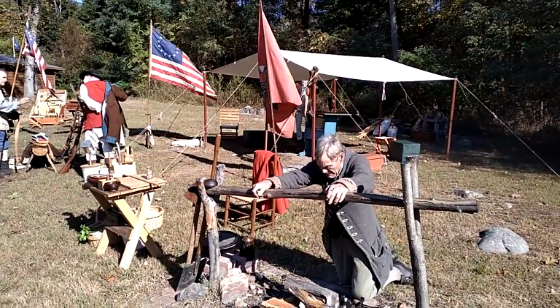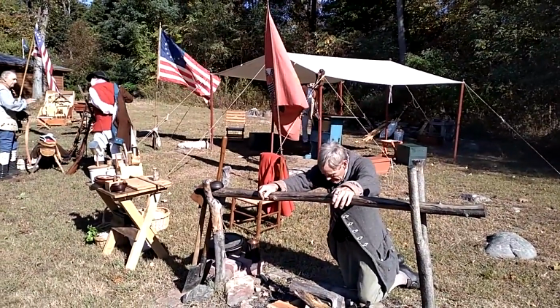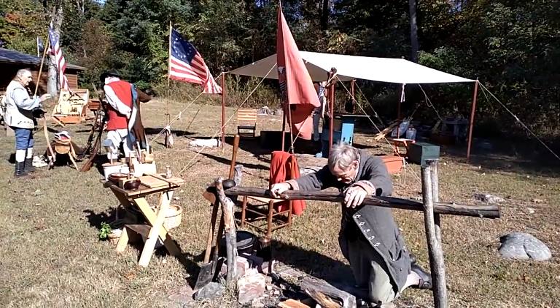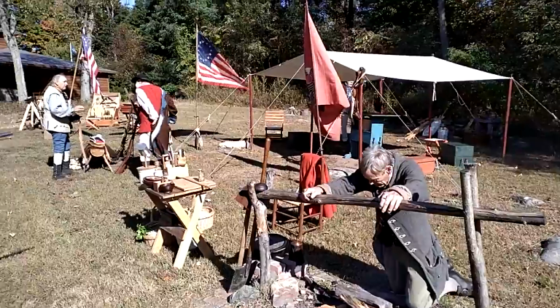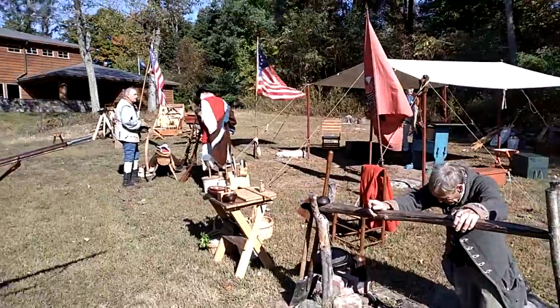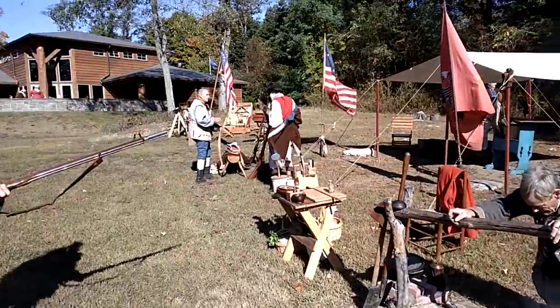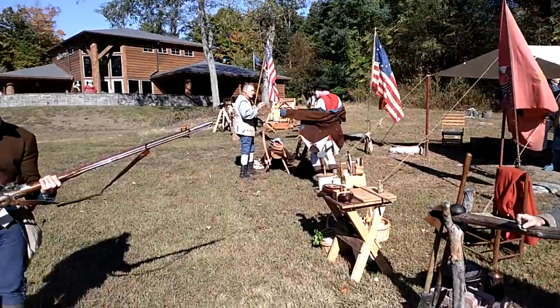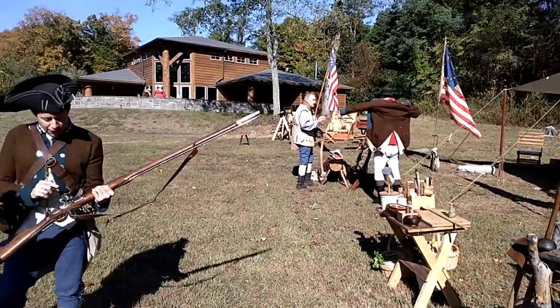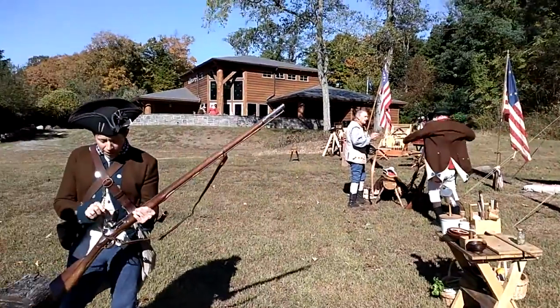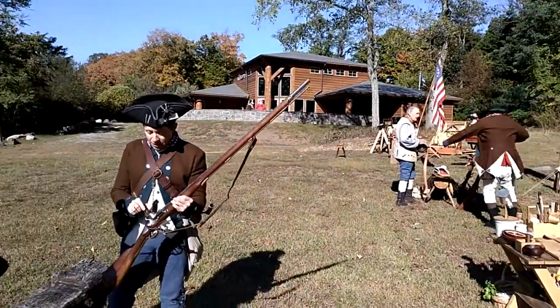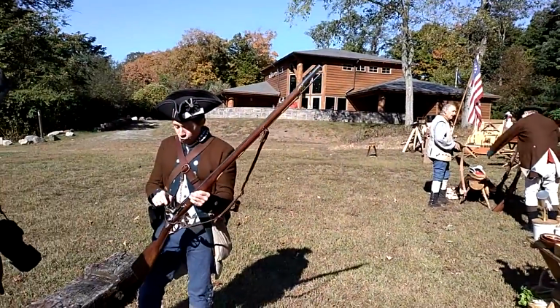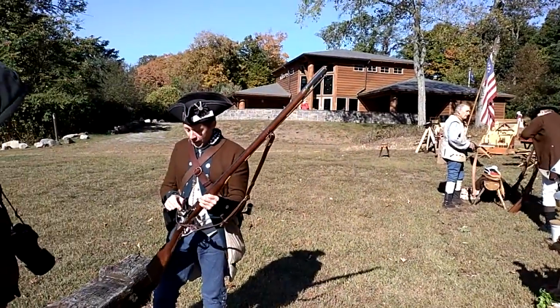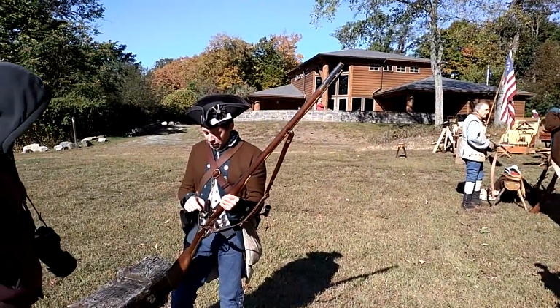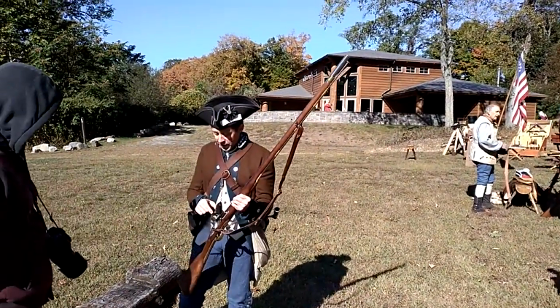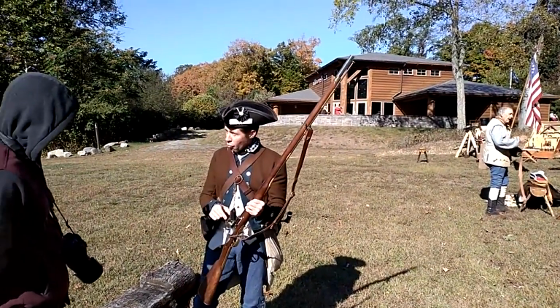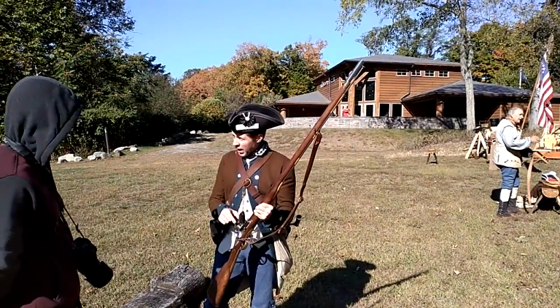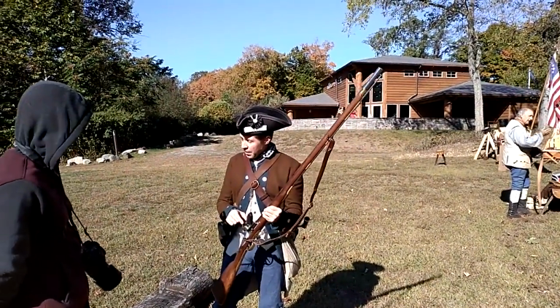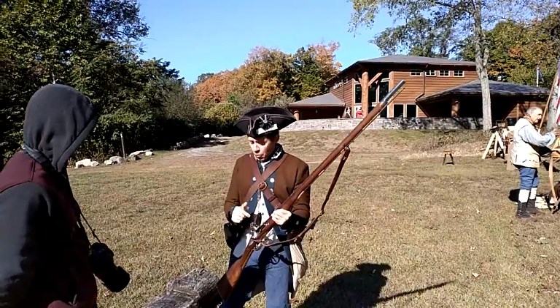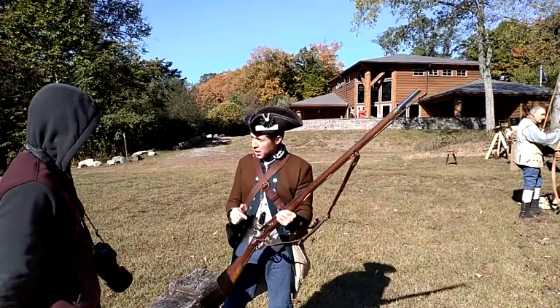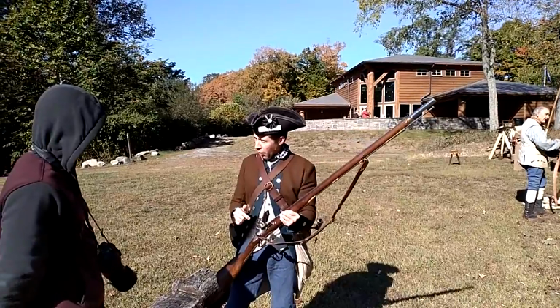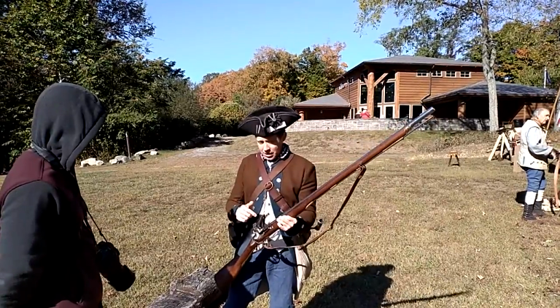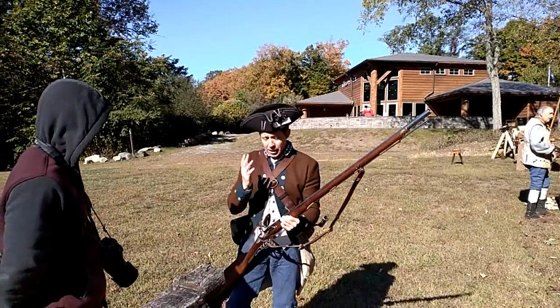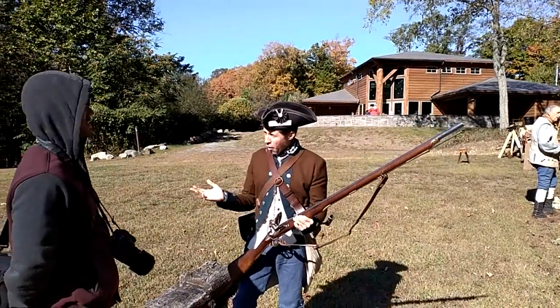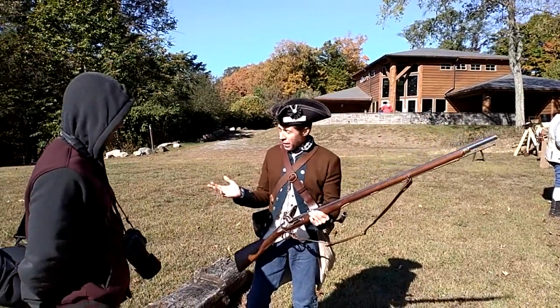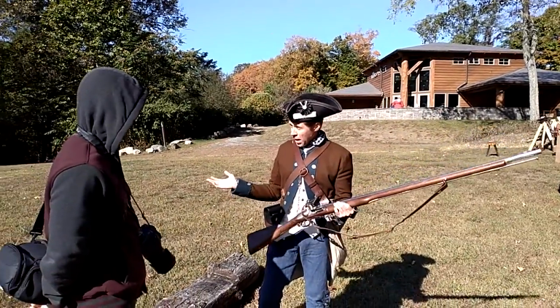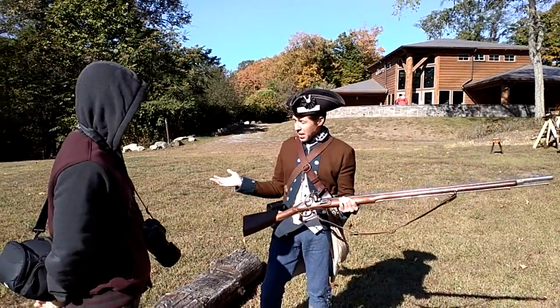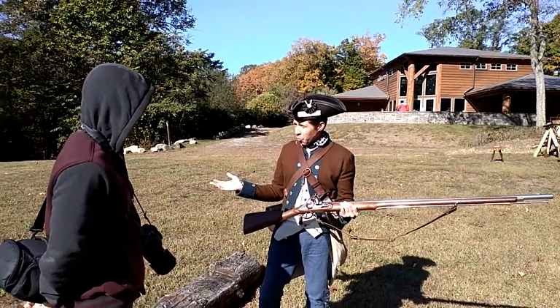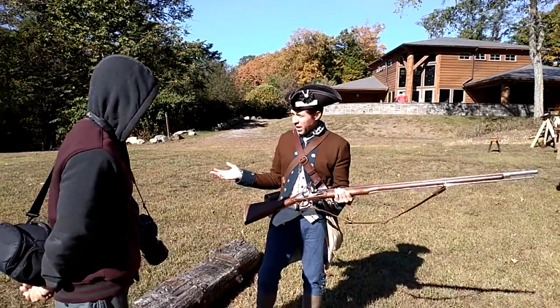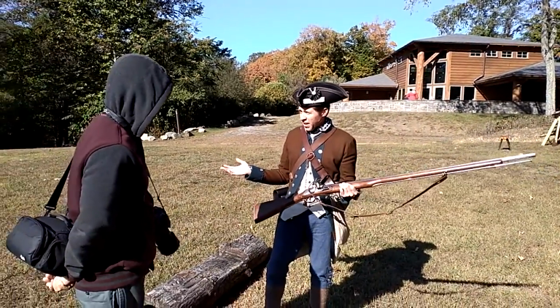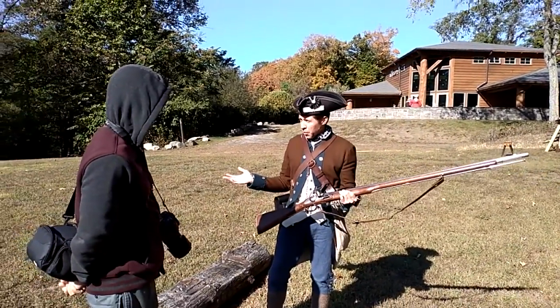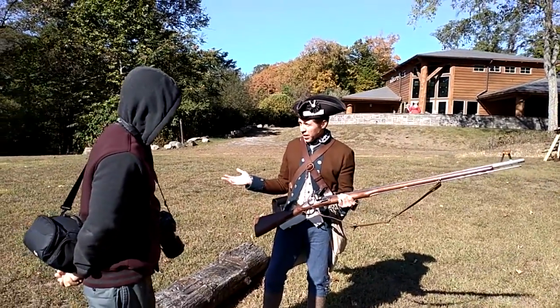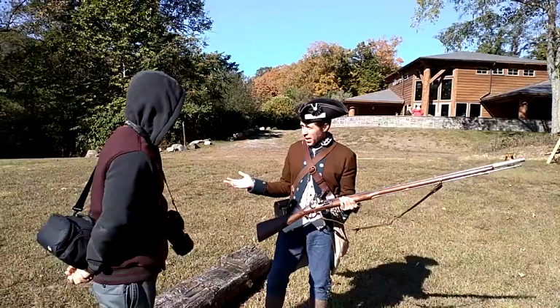And then they have brass. That's a flint — a rock — that creates a spark to make it go off. Even in rain, they don't even work. We don't fight in the rain.